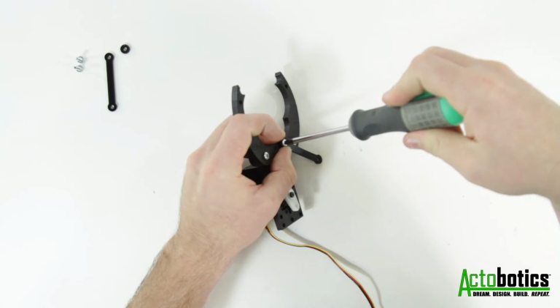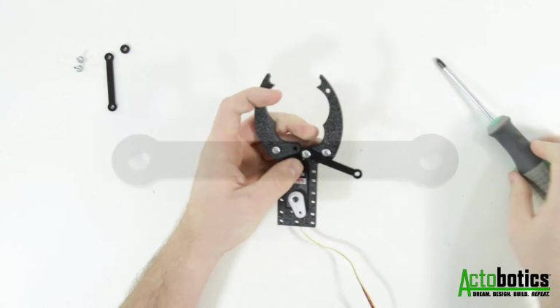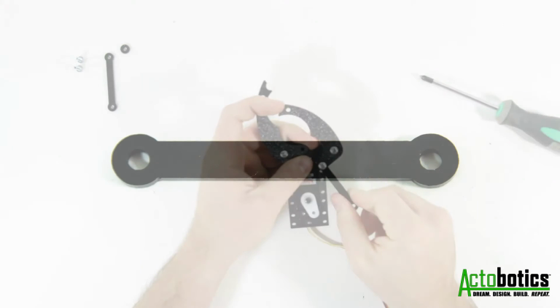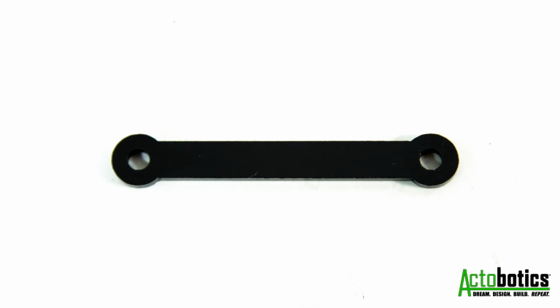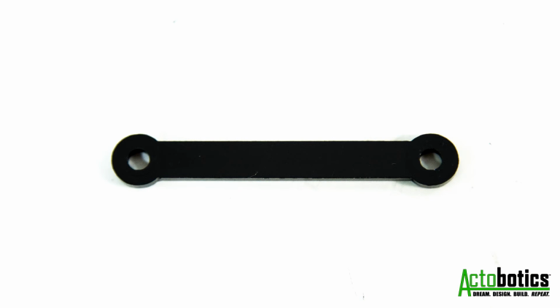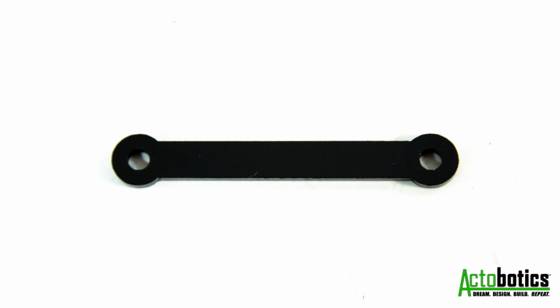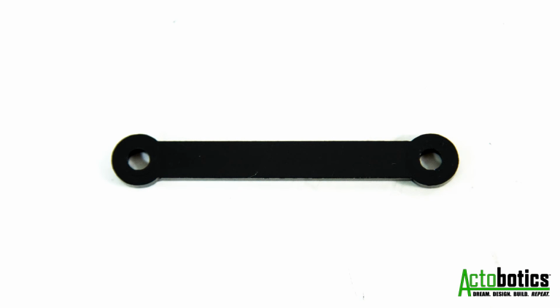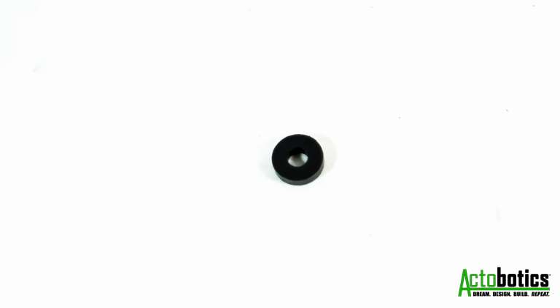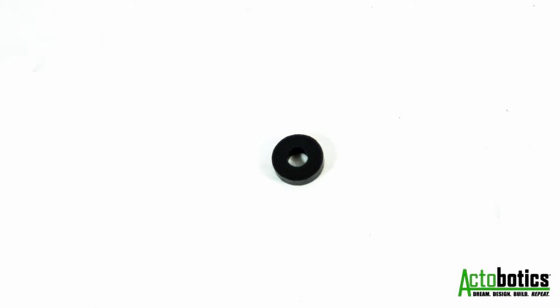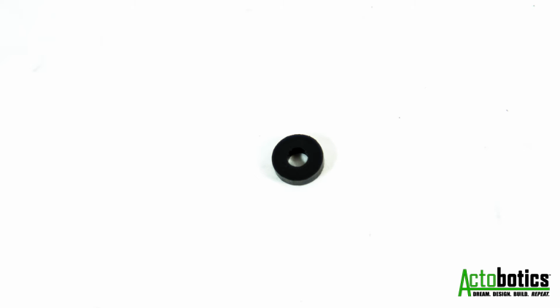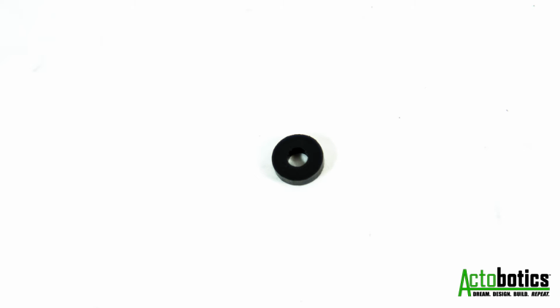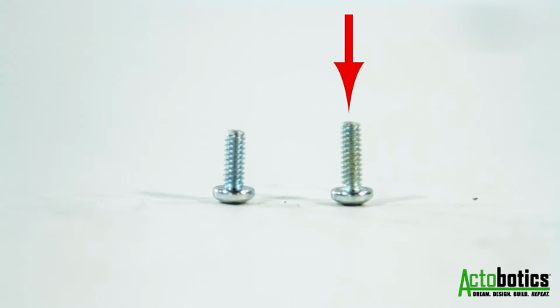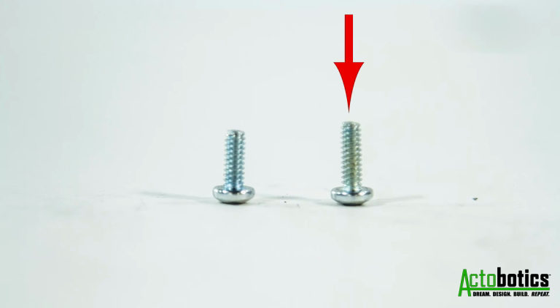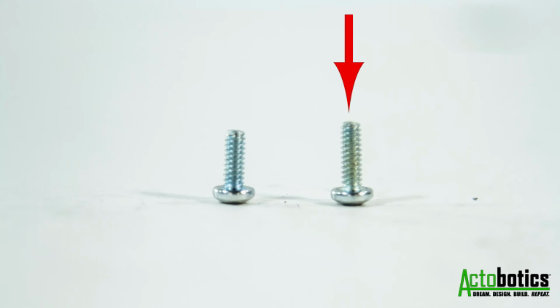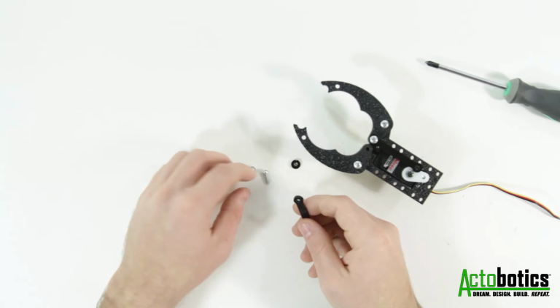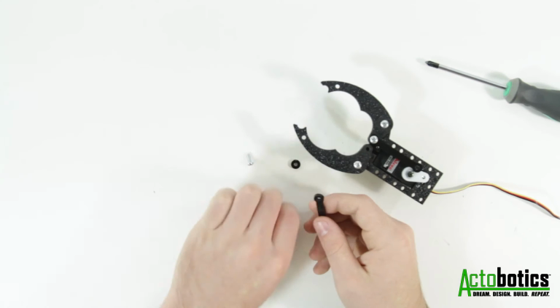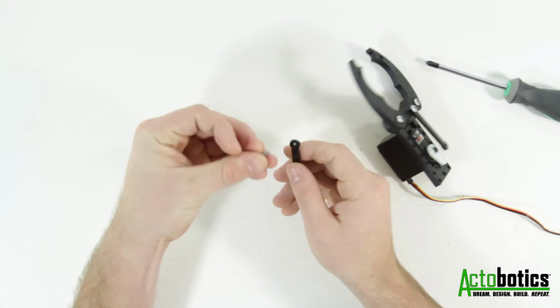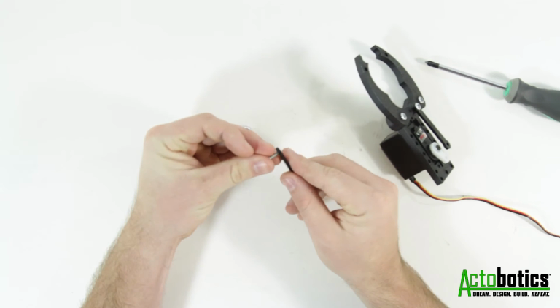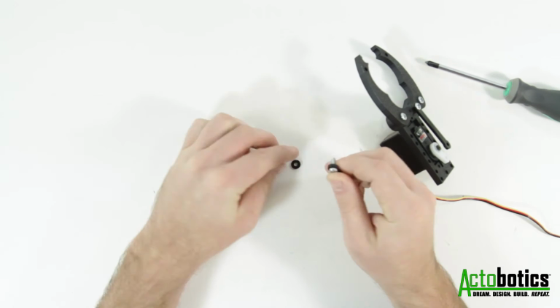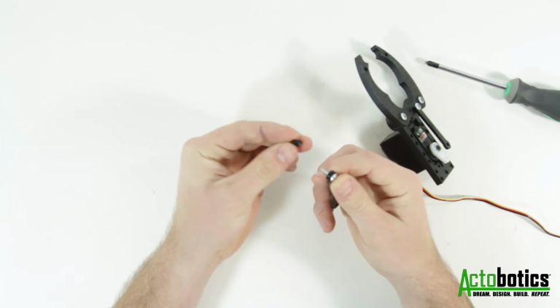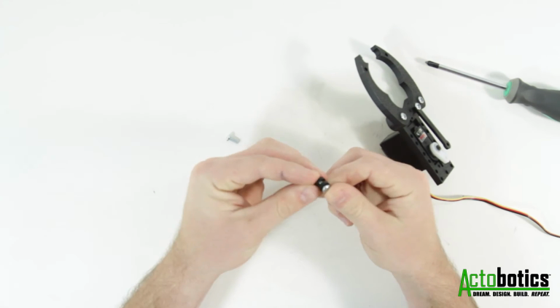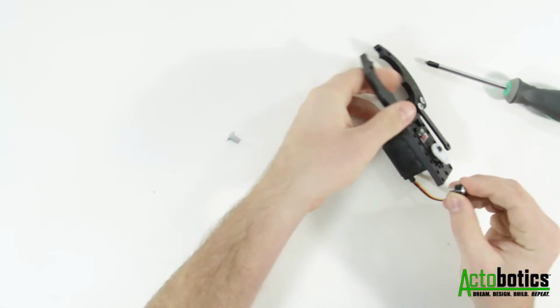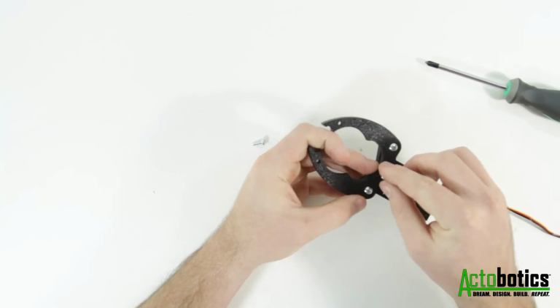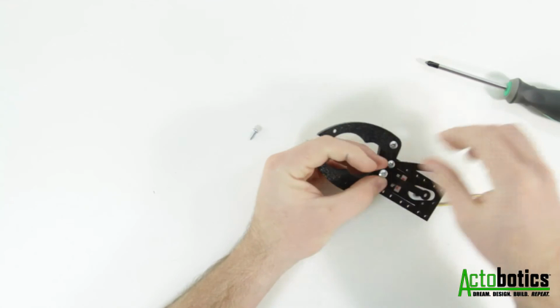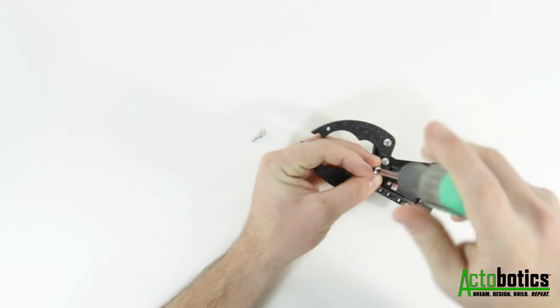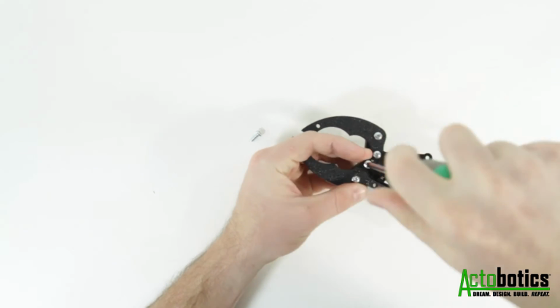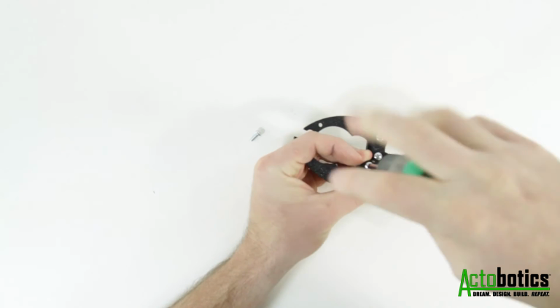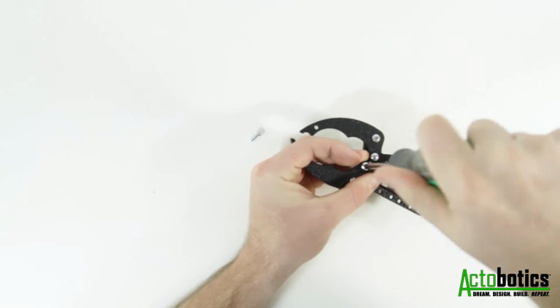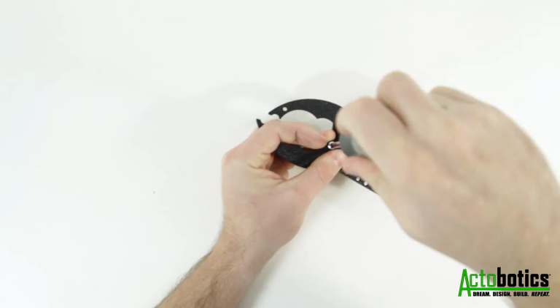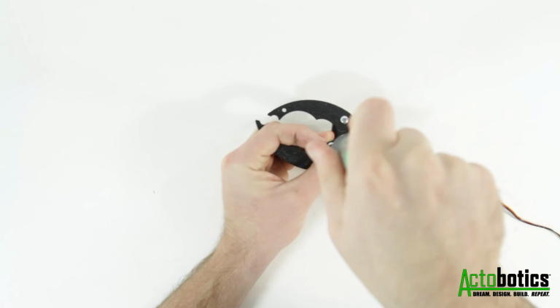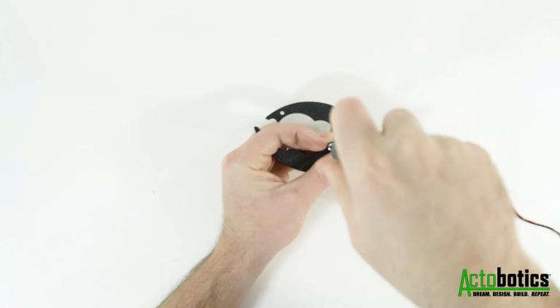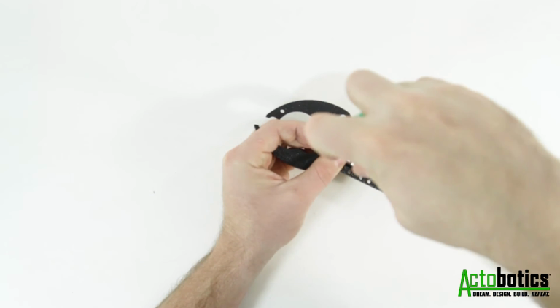After that, grab the remaining plastic arm, the plastic spacer, and the 7/16th inch screw. Fasten the arm to the left gripper so that the spacer is between the arm and the gripper. Again, tighten the screw fully and then back it off a quarter of a turn.